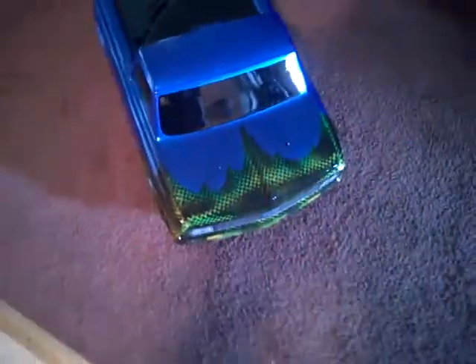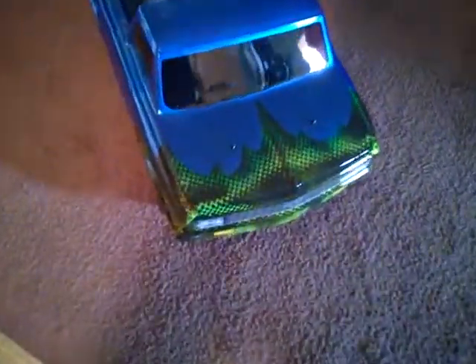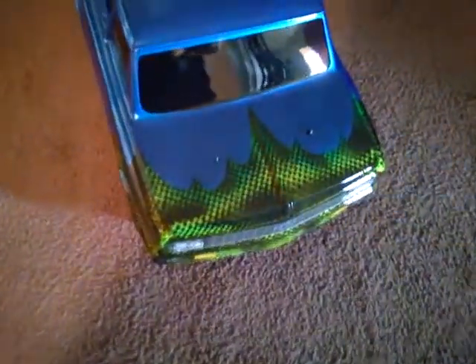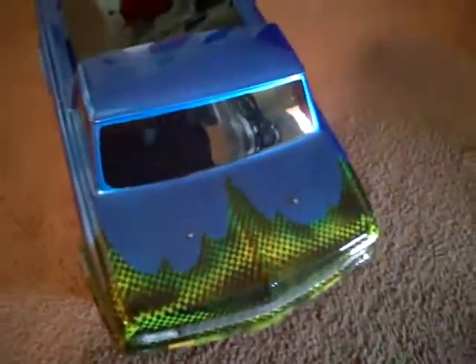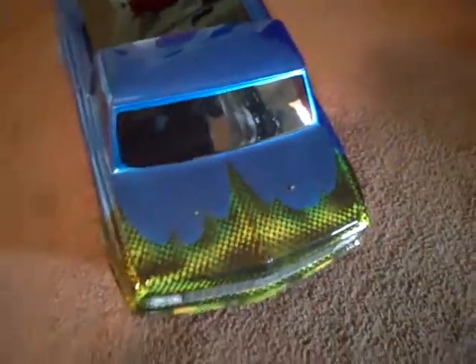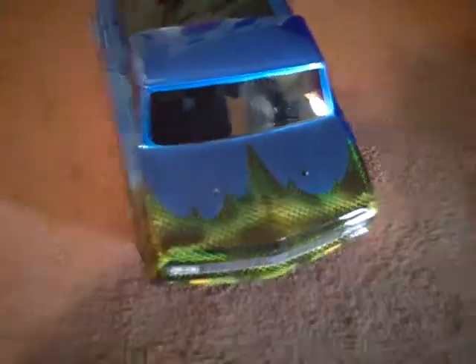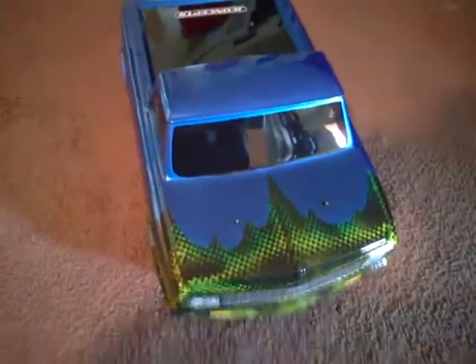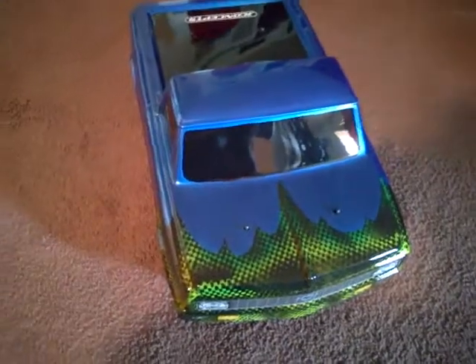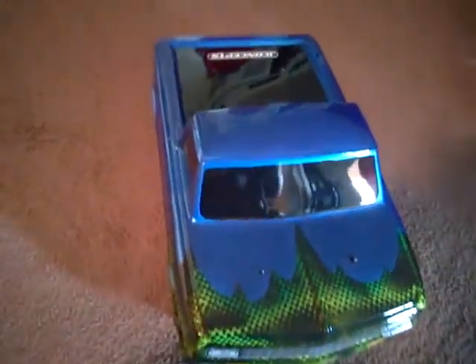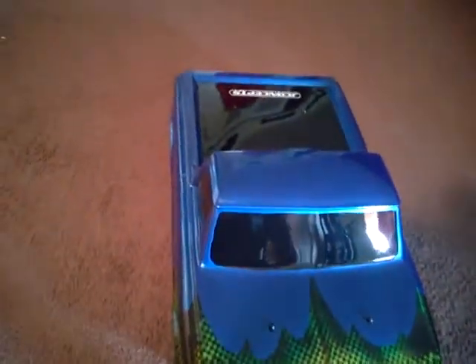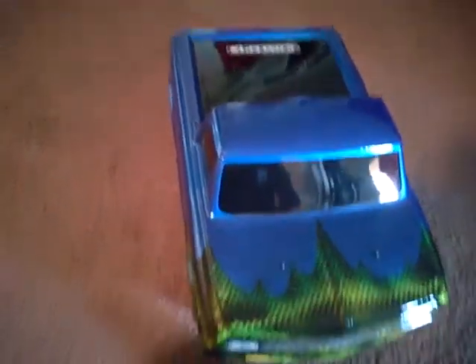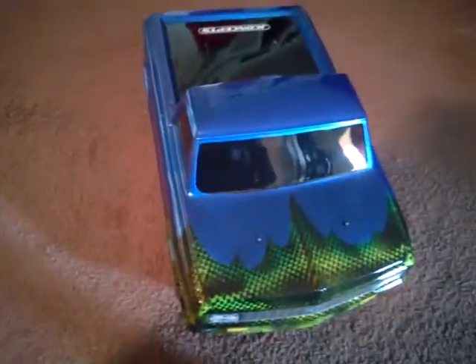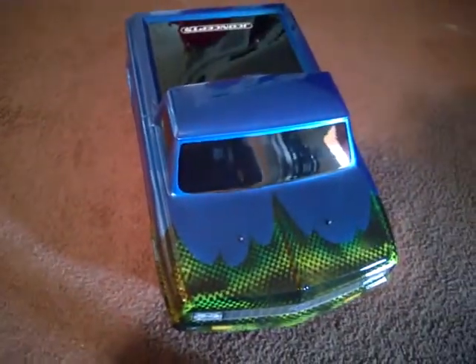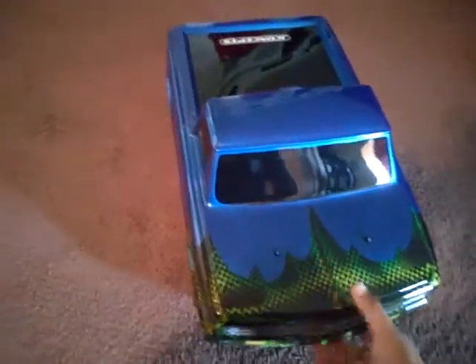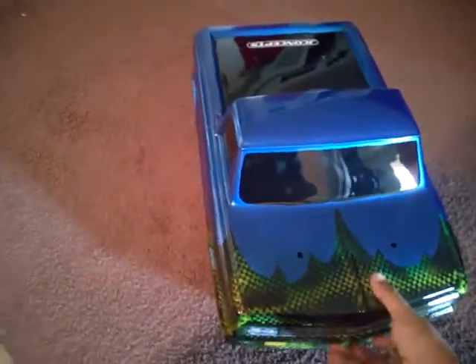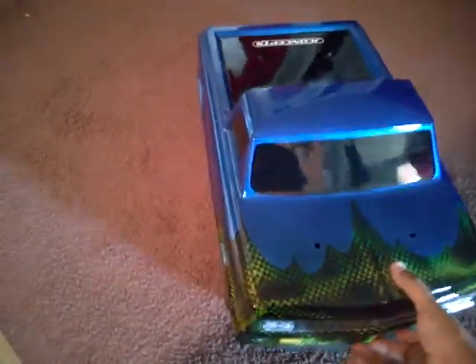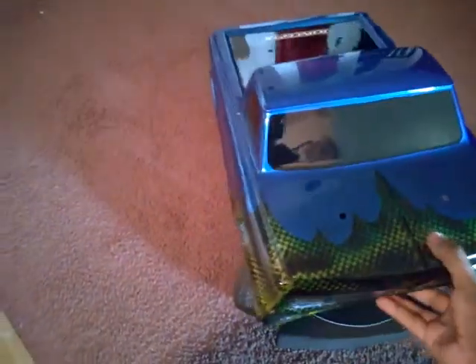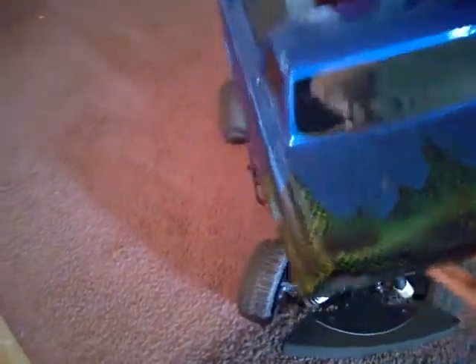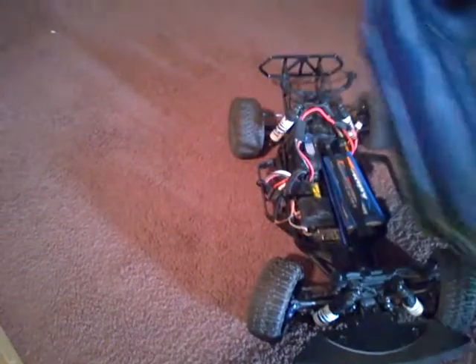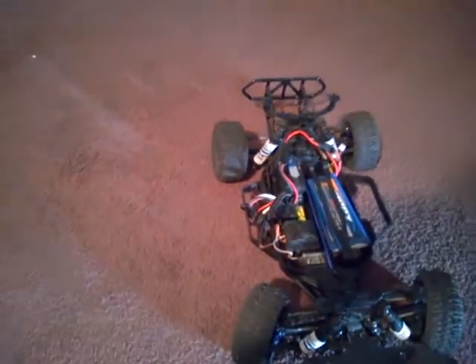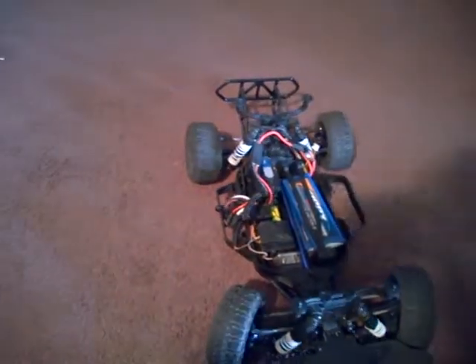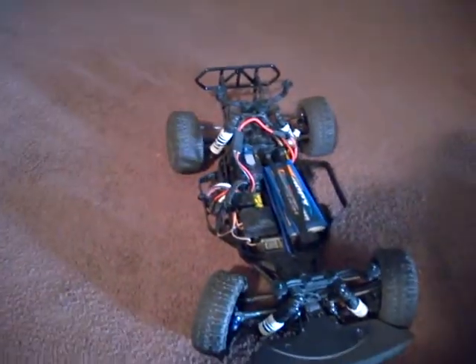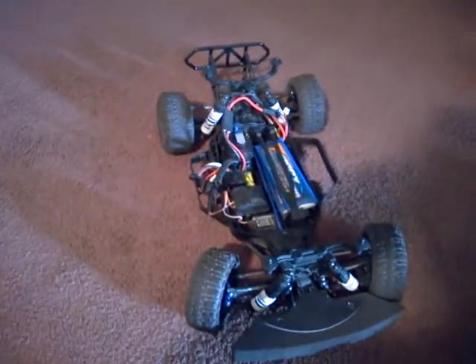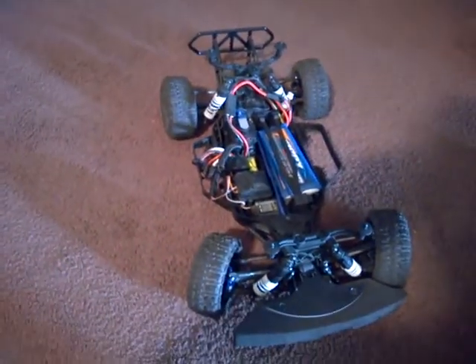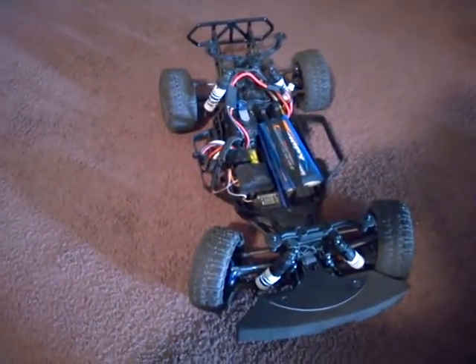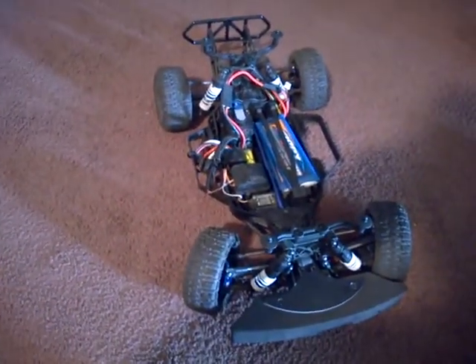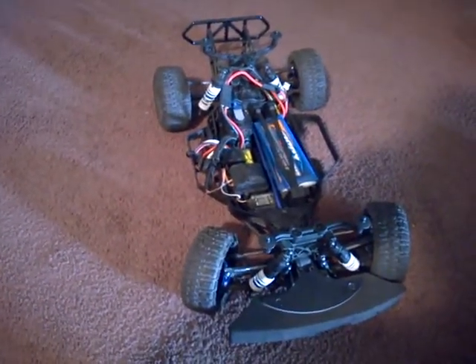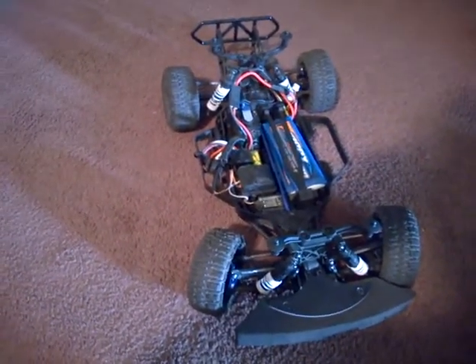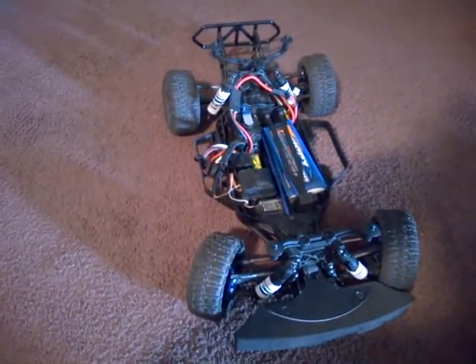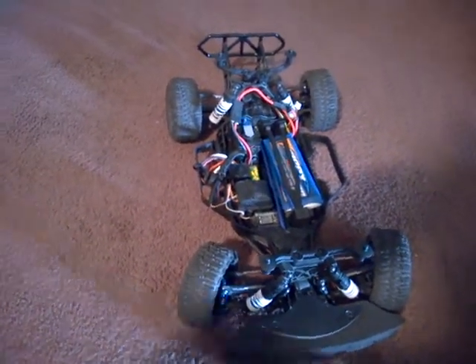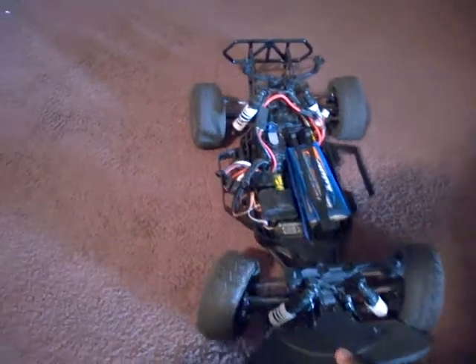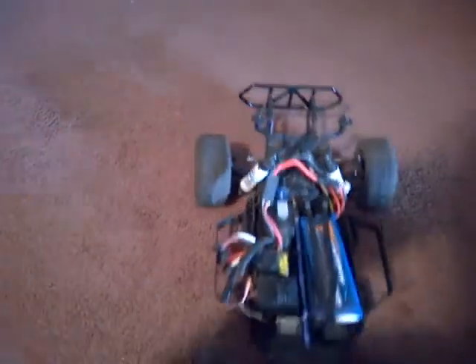I got the fluorescent yellow and black, kind of a carbon fiber thing going. Just in case I end up switching to my GRP wheels — I got some GRPs and I'm not sure if I'm going to need them — but basically I got those colors just in case.